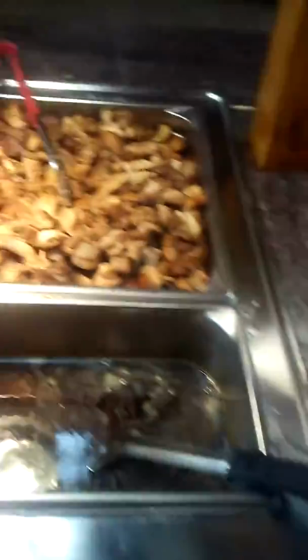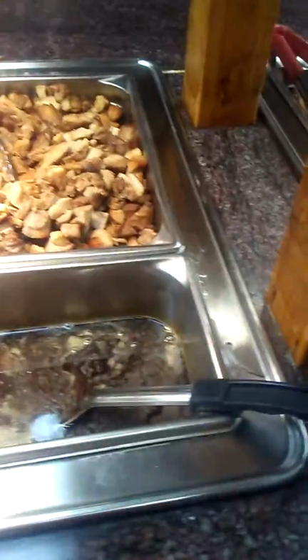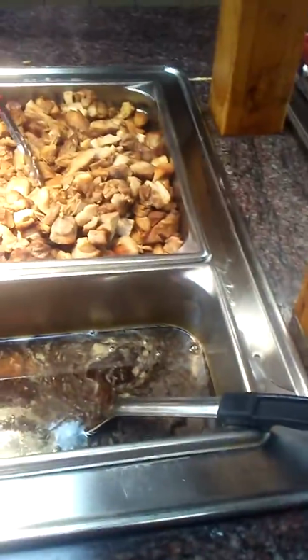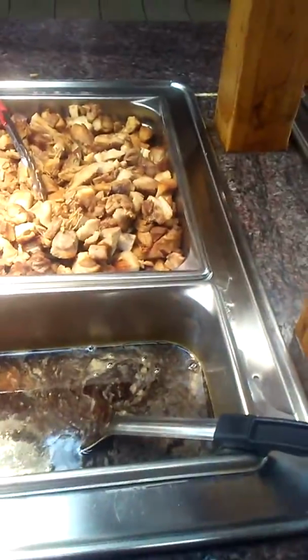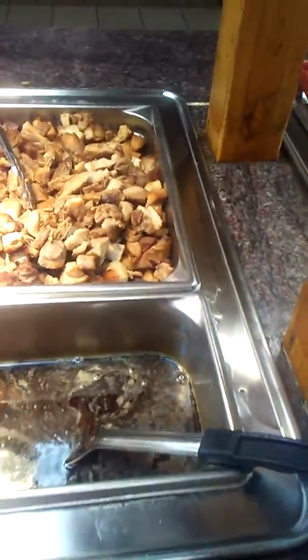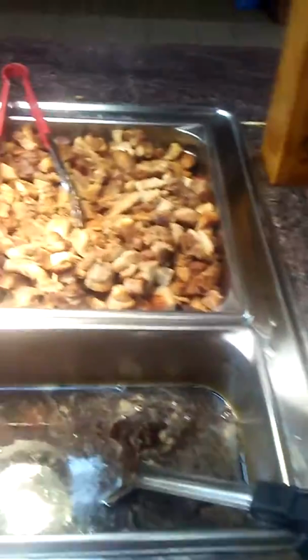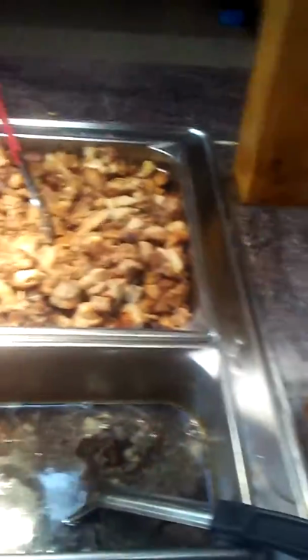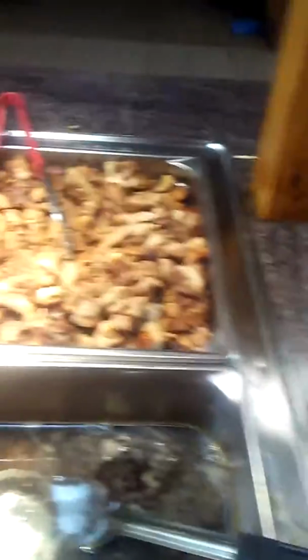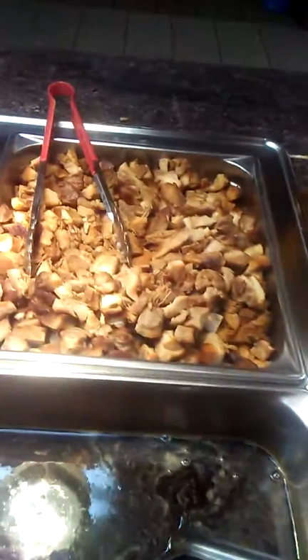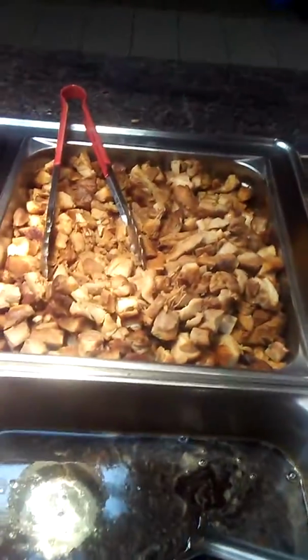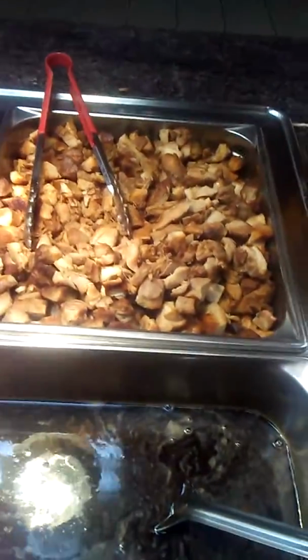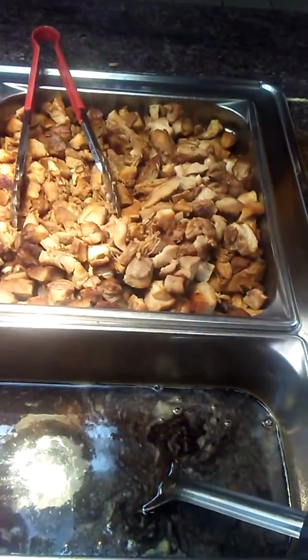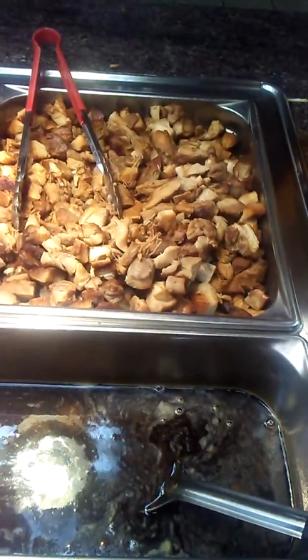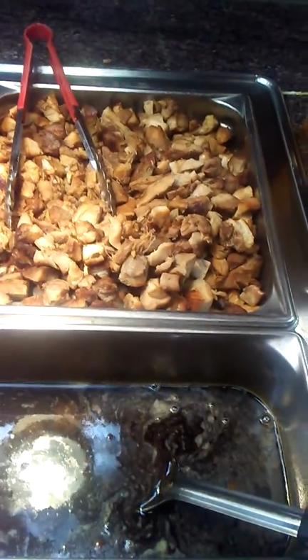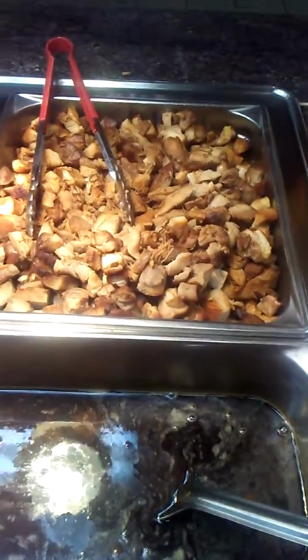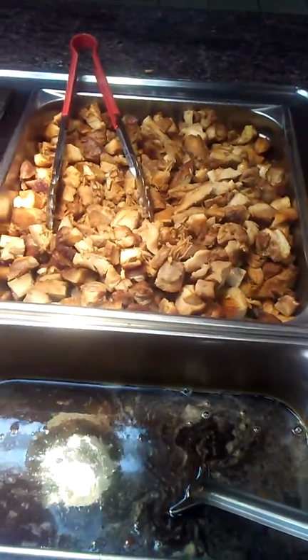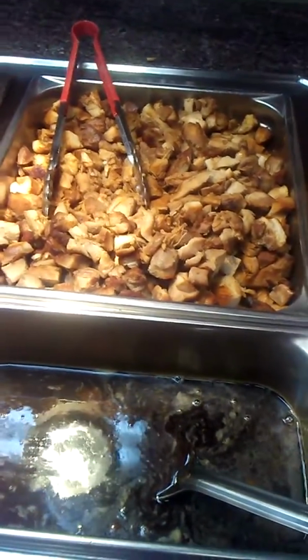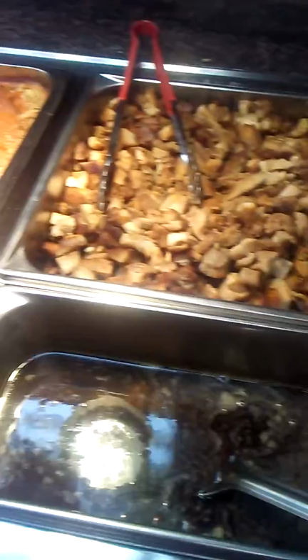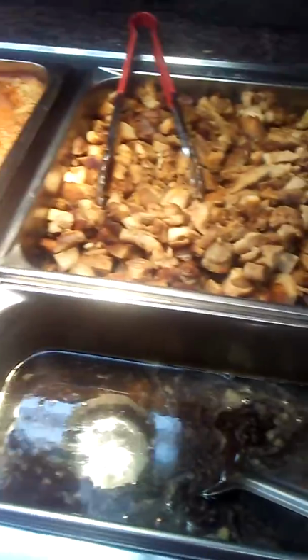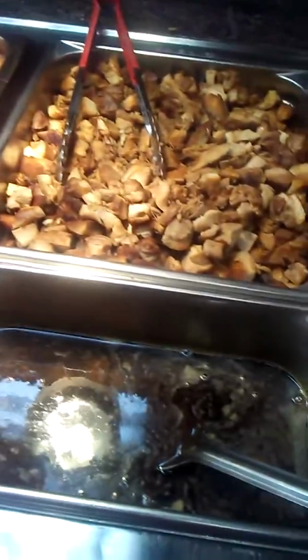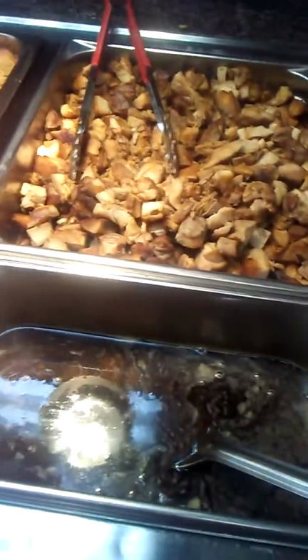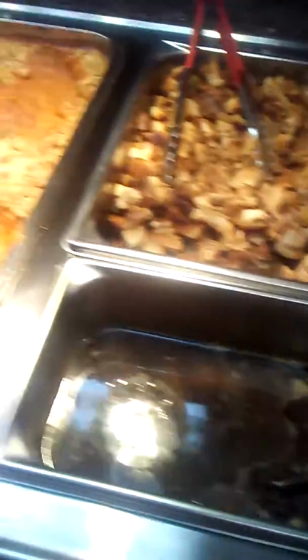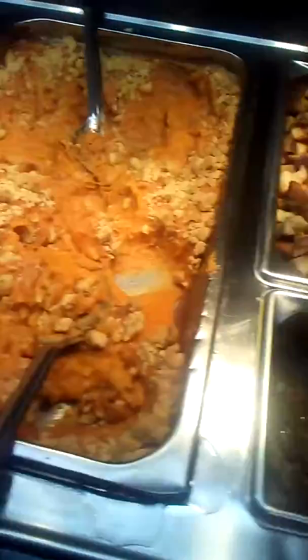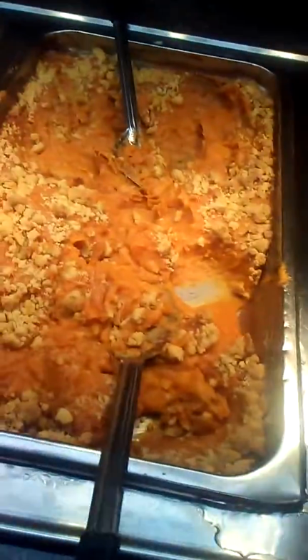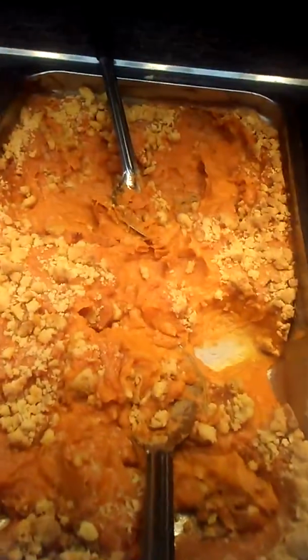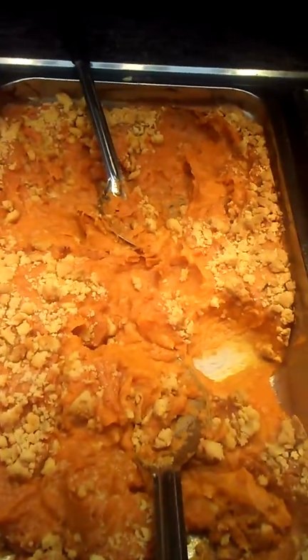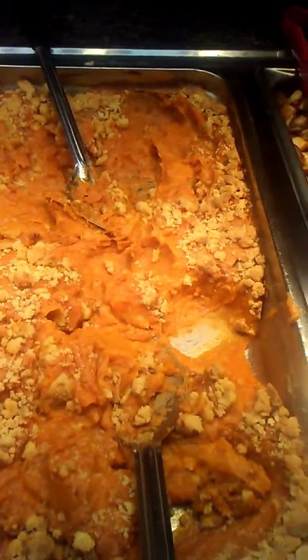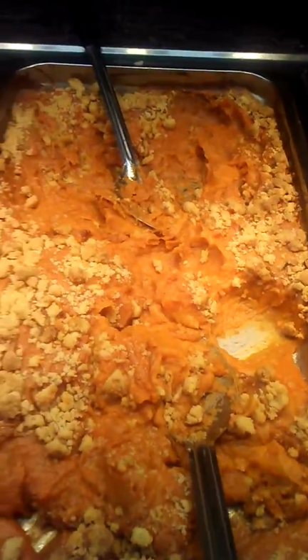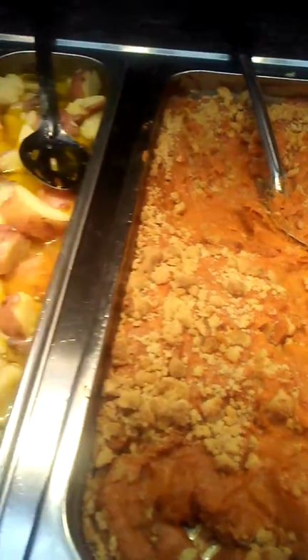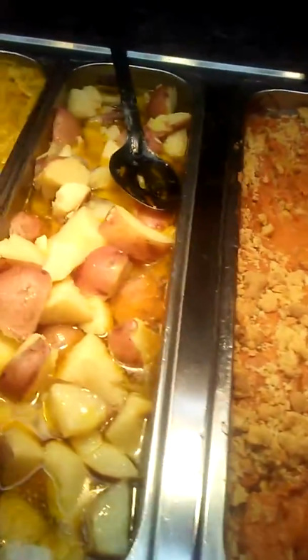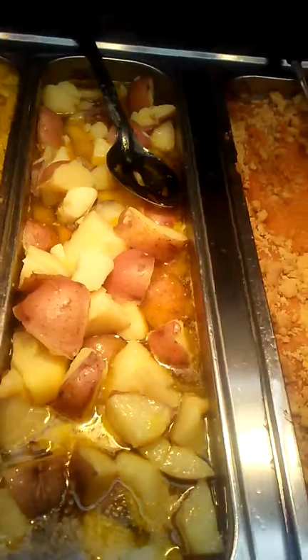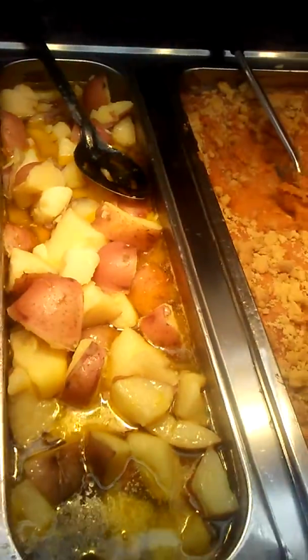My YouTube subscribers, cause I have a YouTube channel. Look at the chicken — bourbon chicken, I guess you would call that. That's some type of gravy. They got sweet potato, sweet potato.